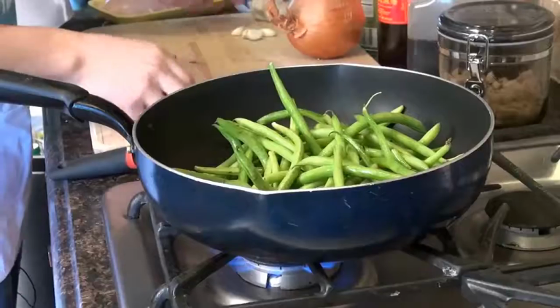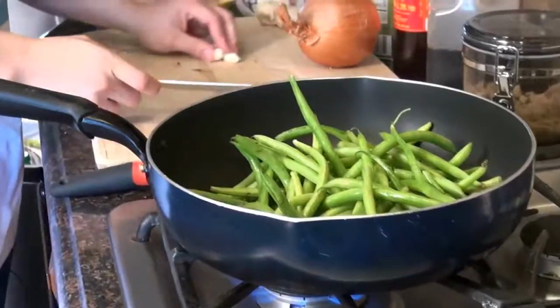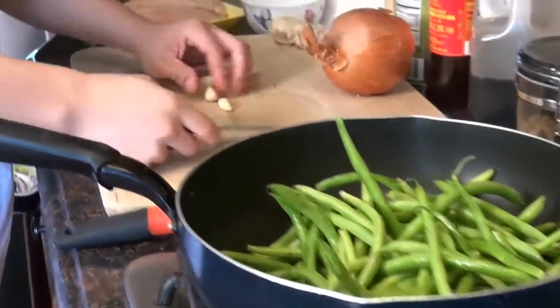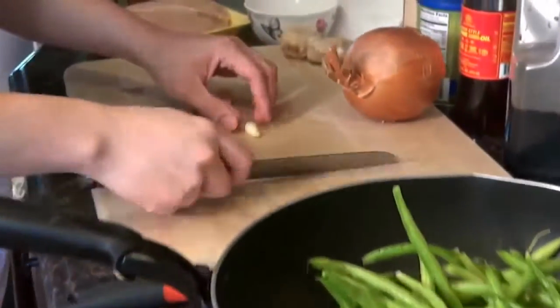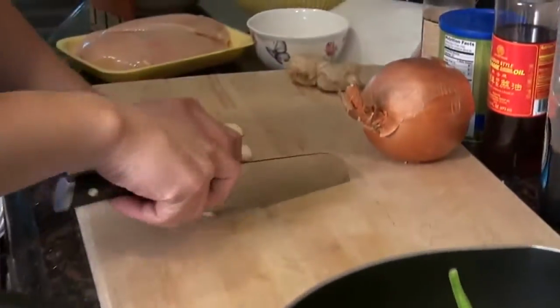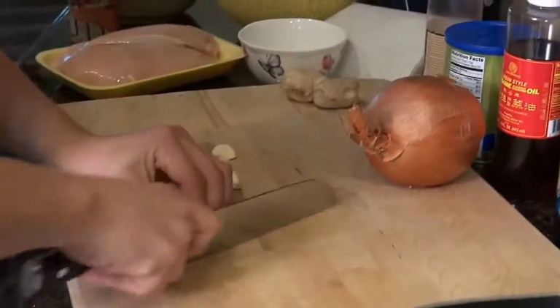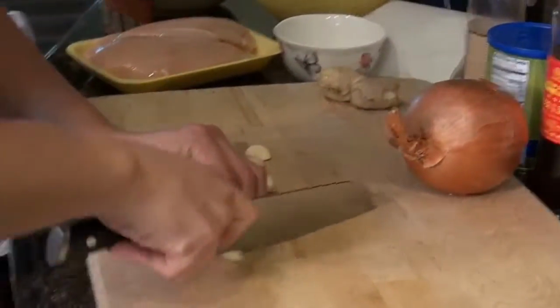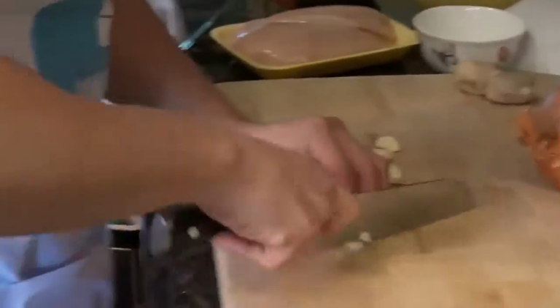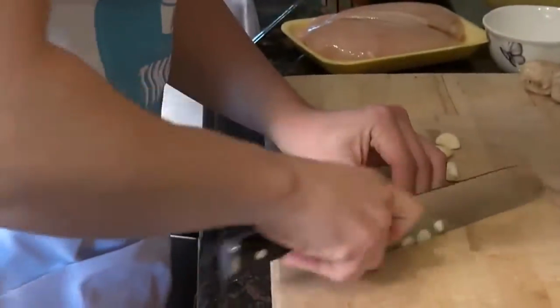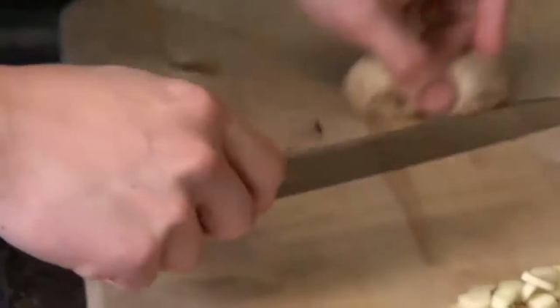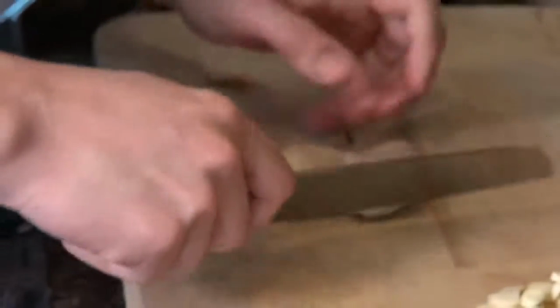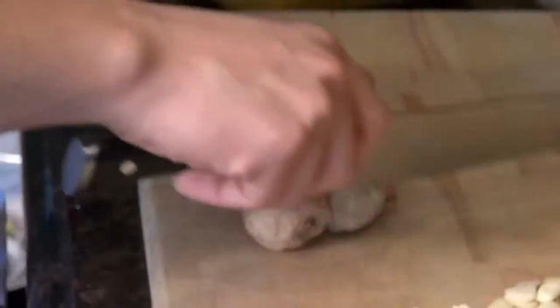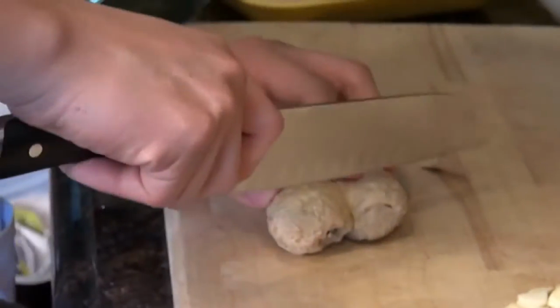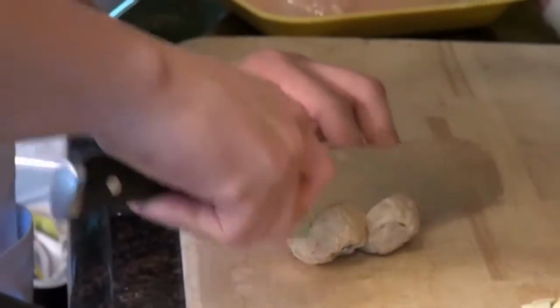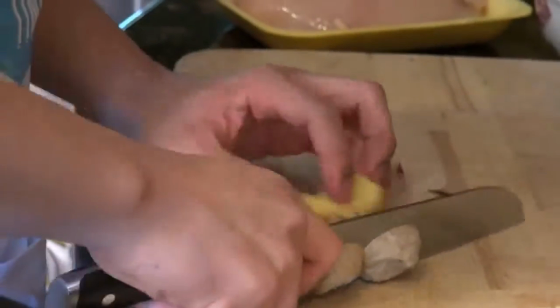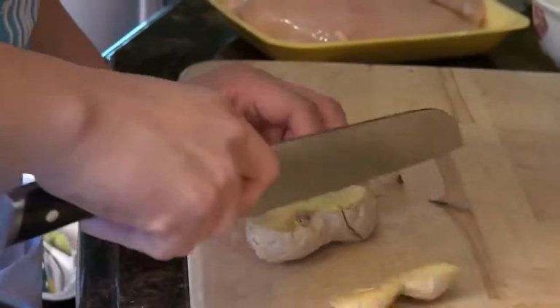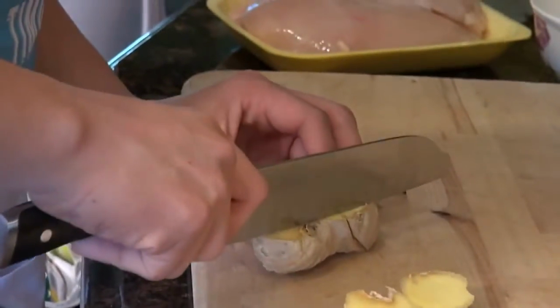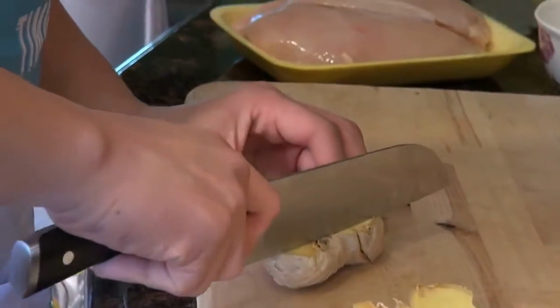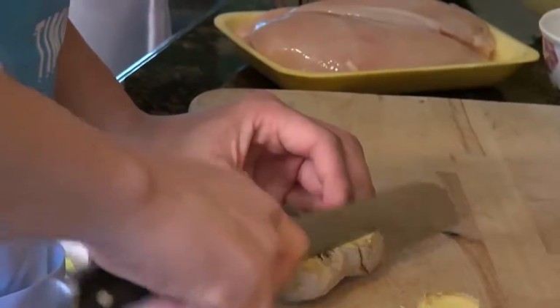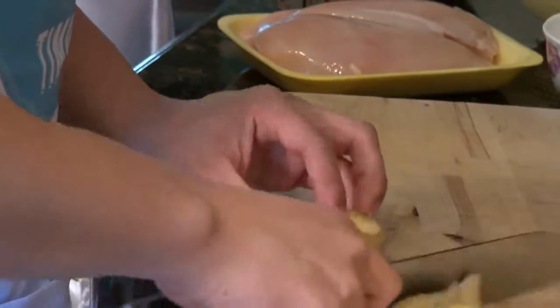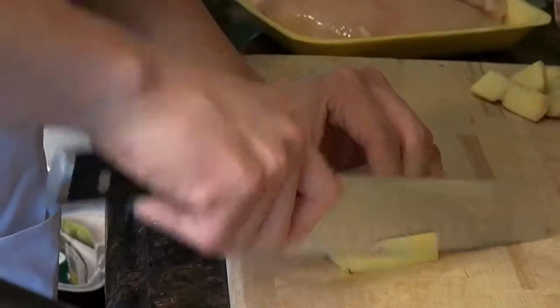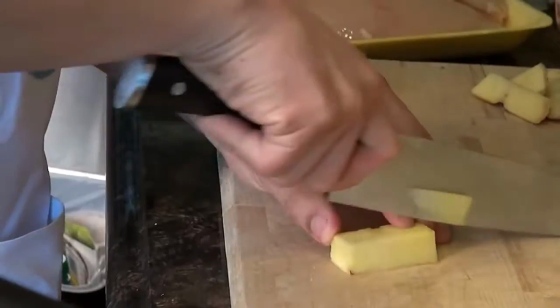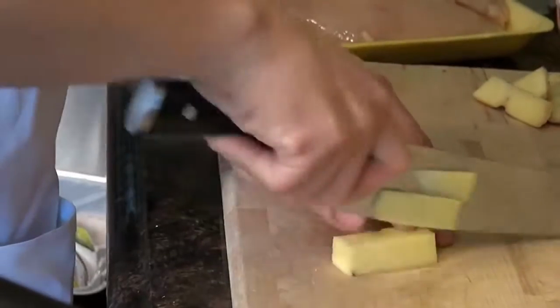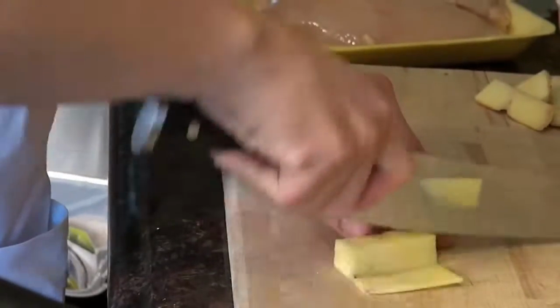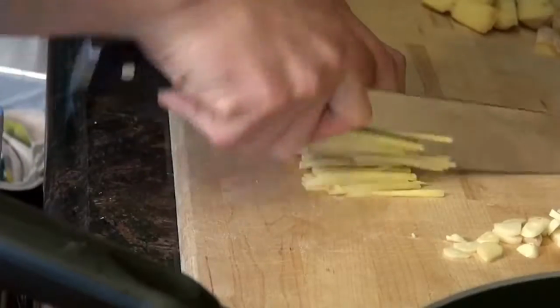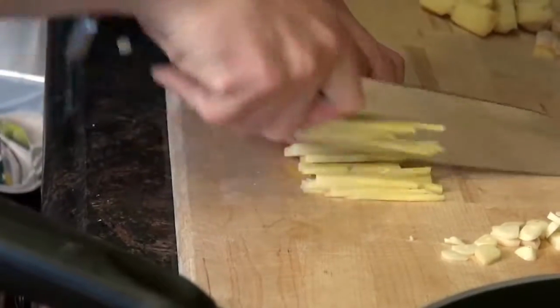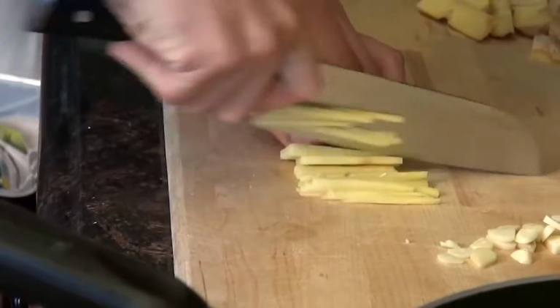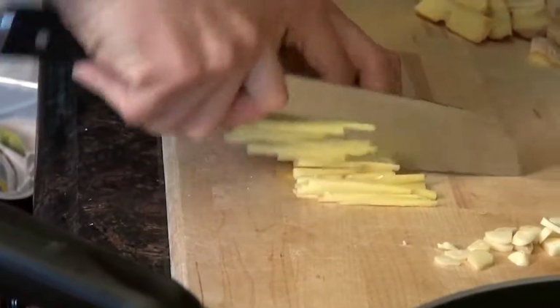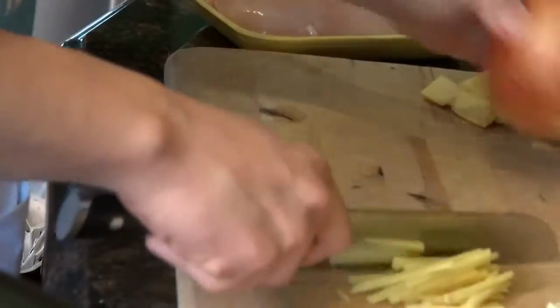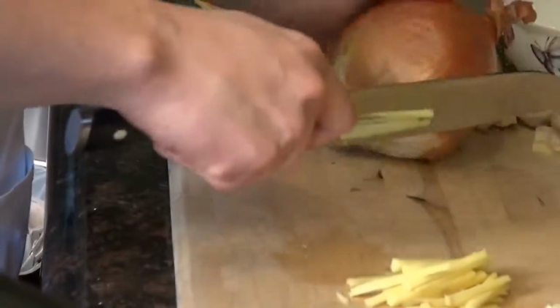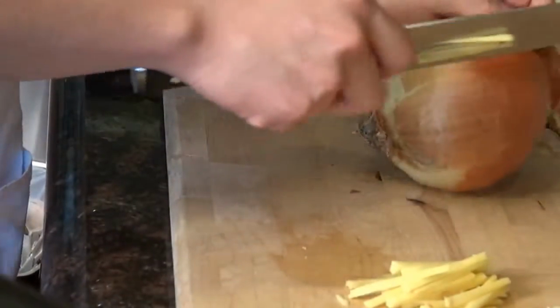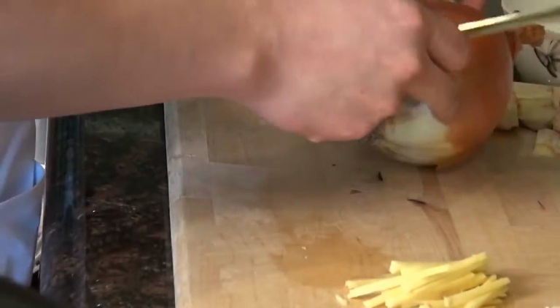We're going to cut up the garlic. Let's also cut up some ginger. And let's also cut up the onion.